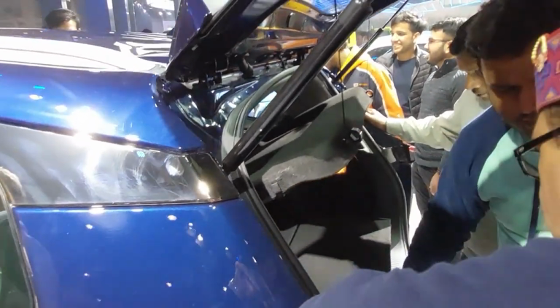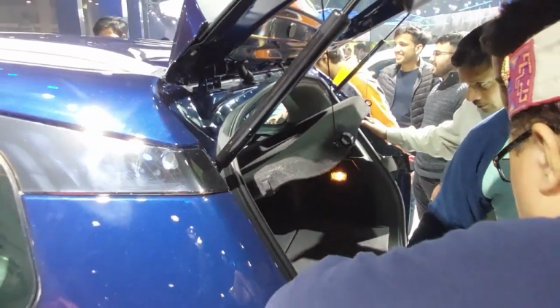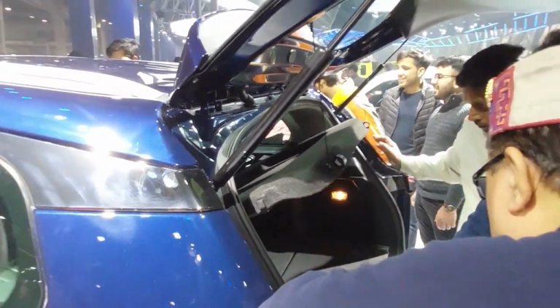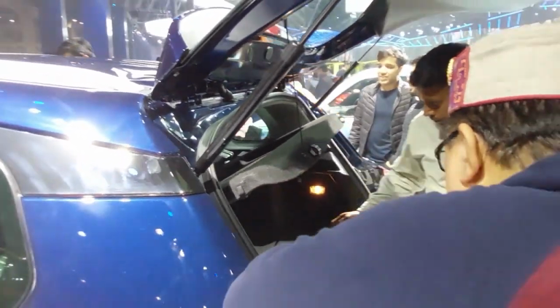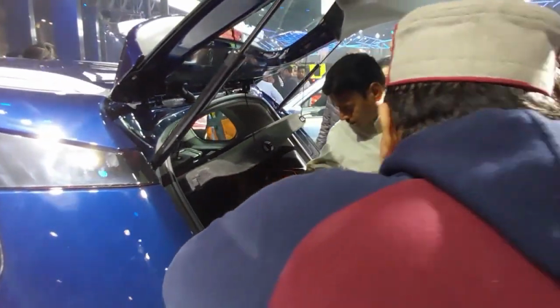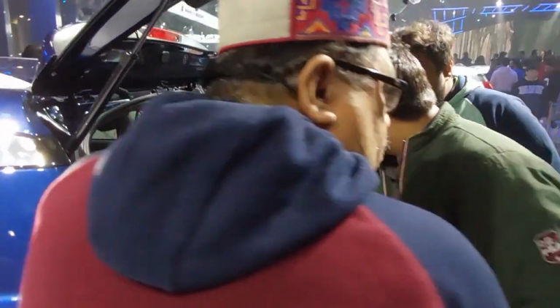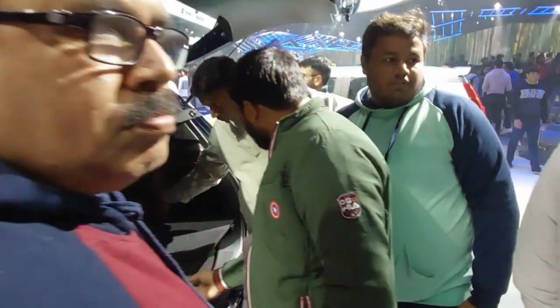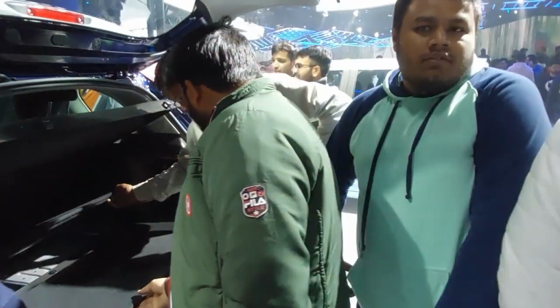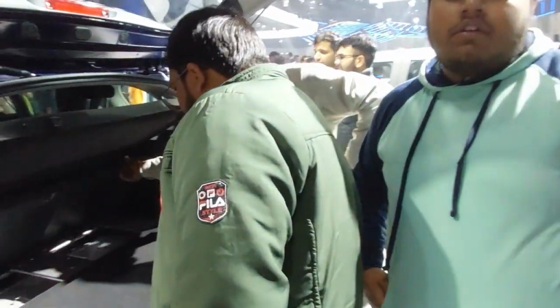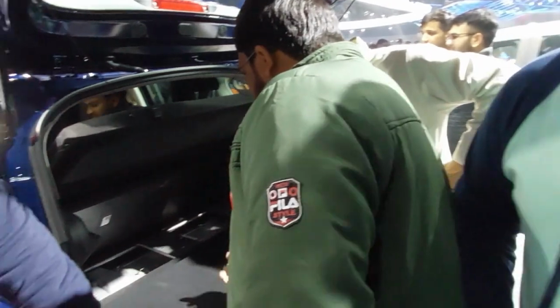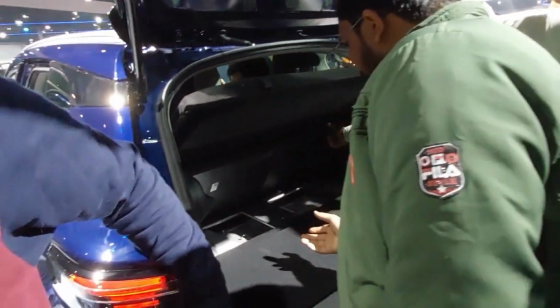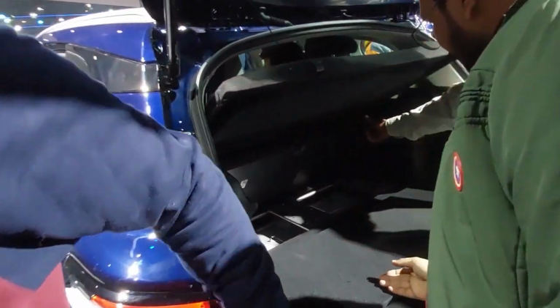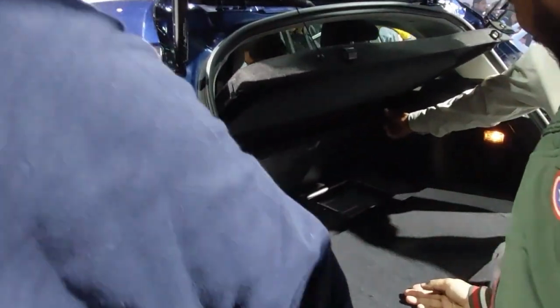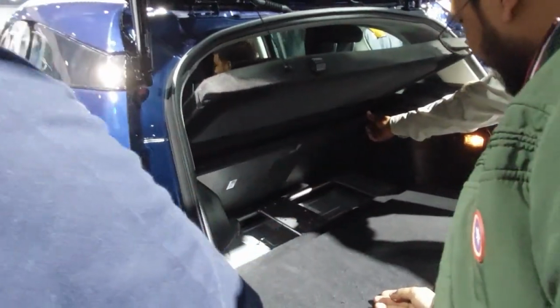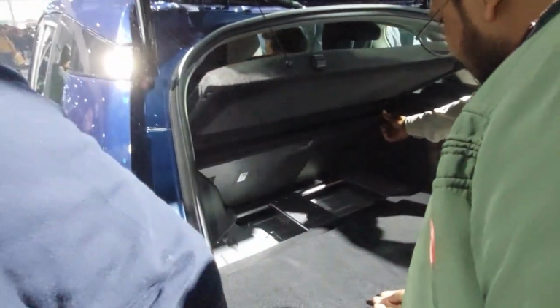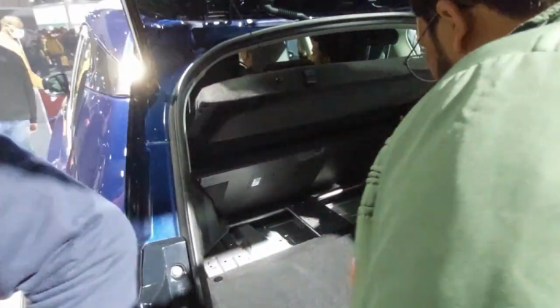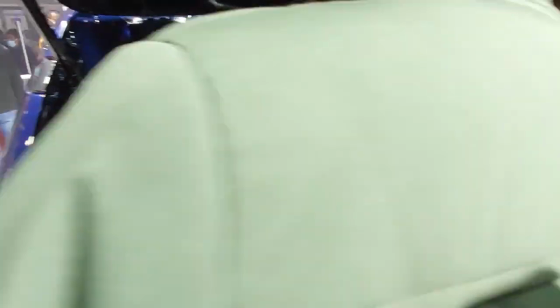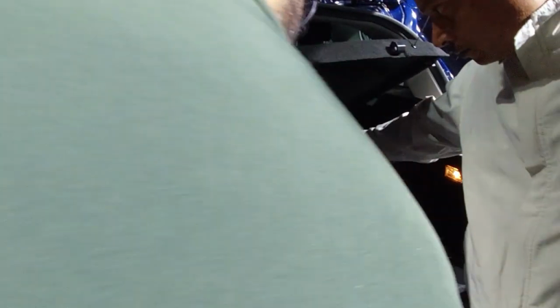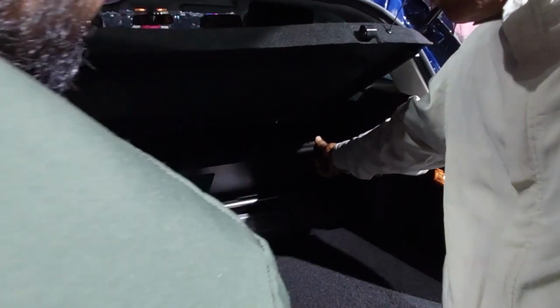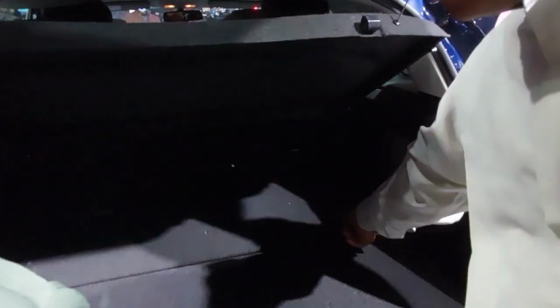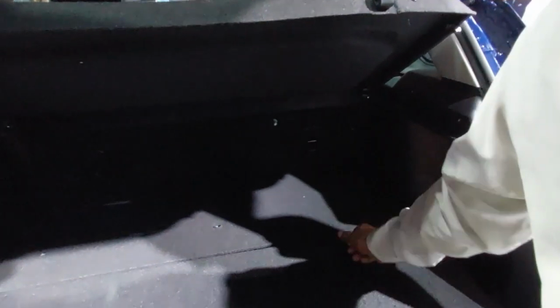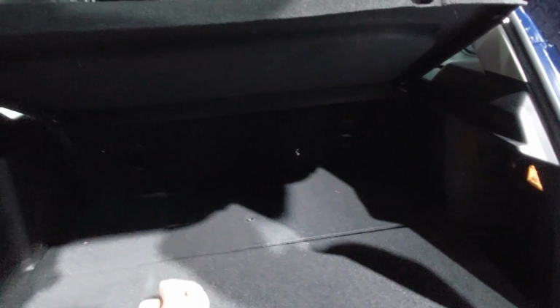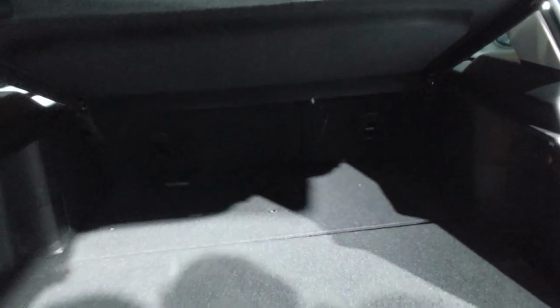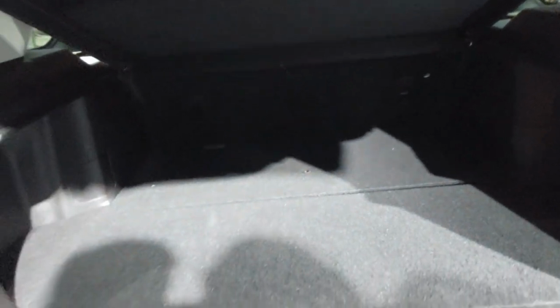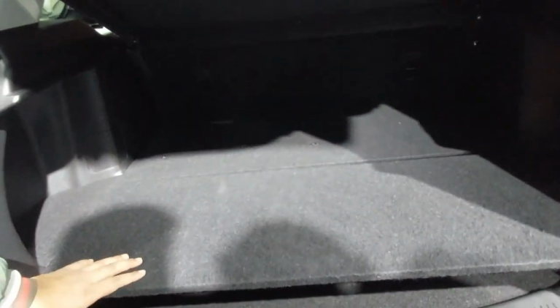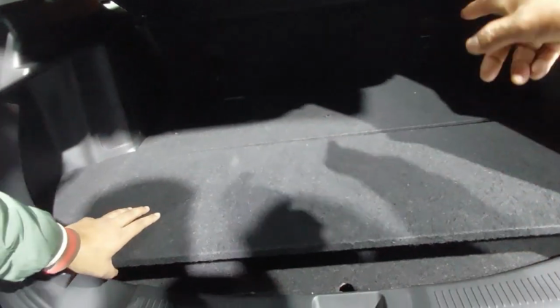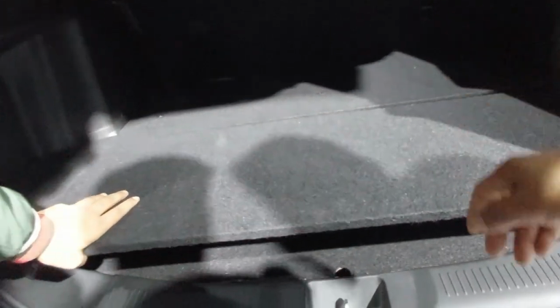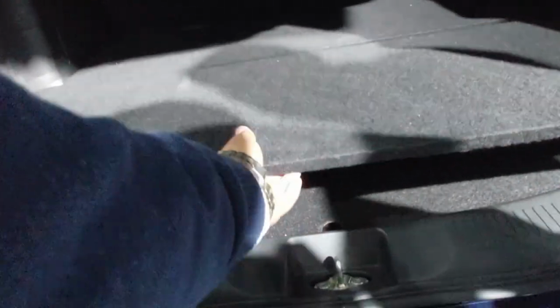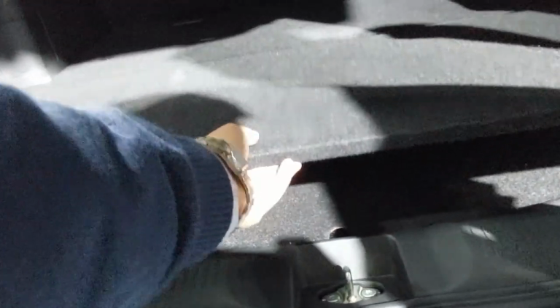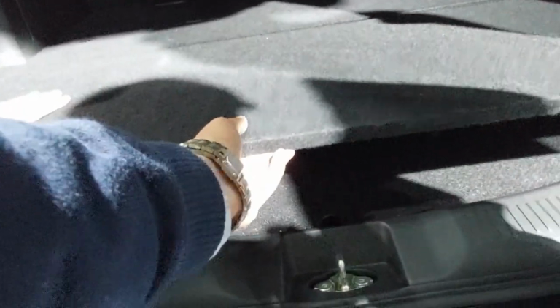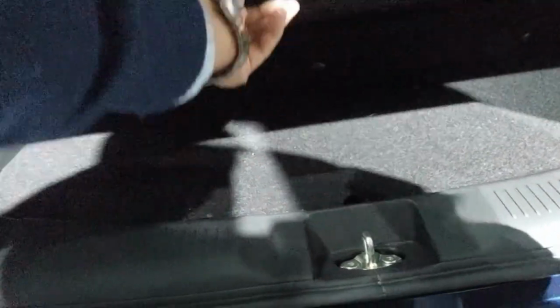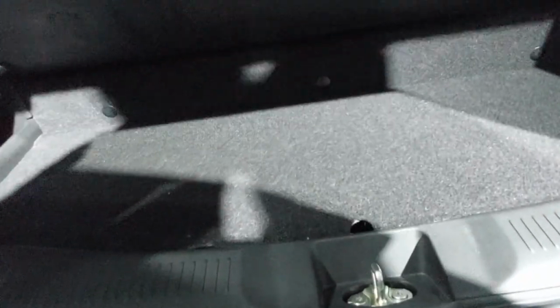The color combination is very good. Talking about boot size, it is quite big. You can also see the space in the boot, and the battery pack is visible here.